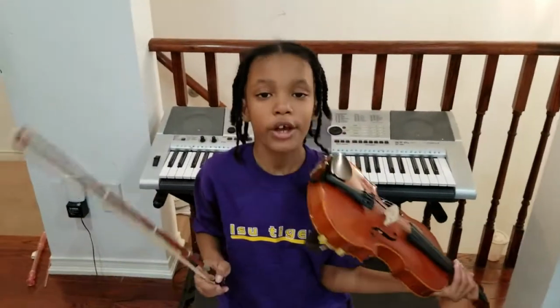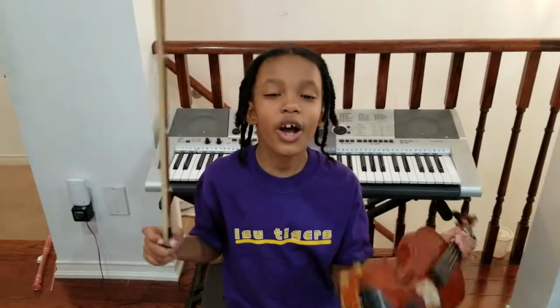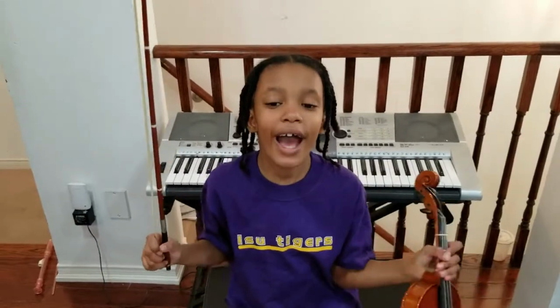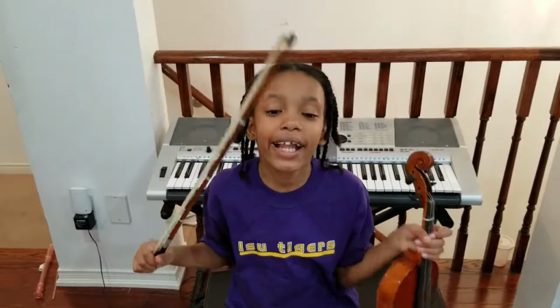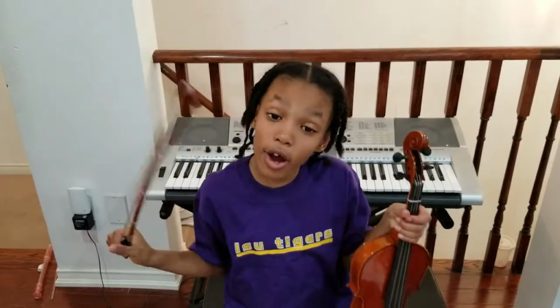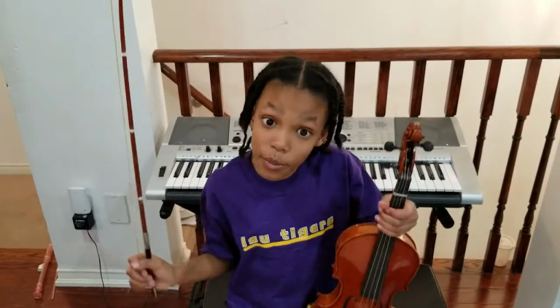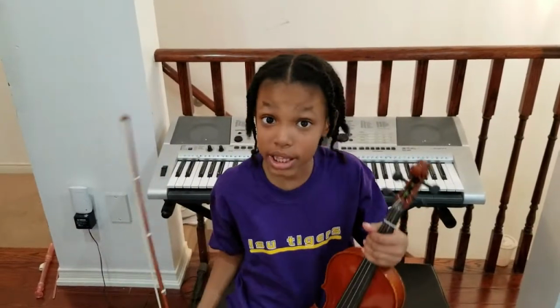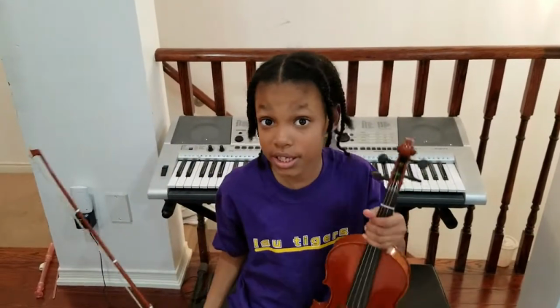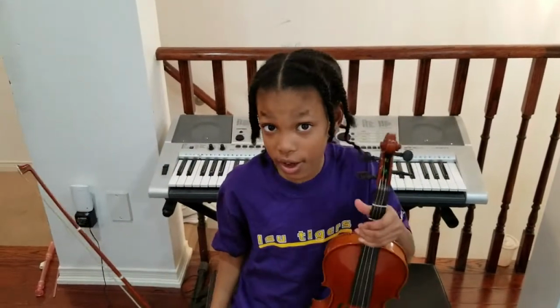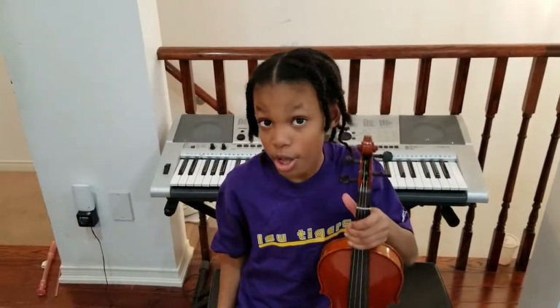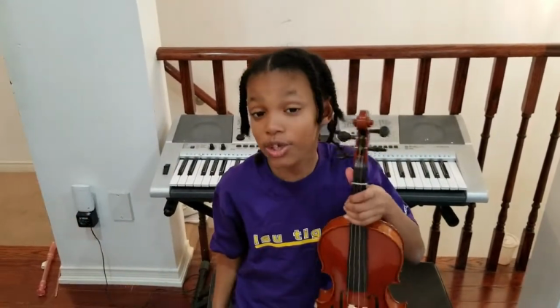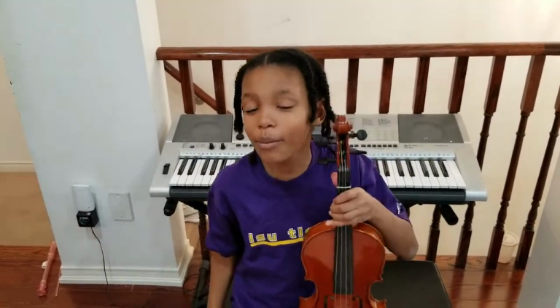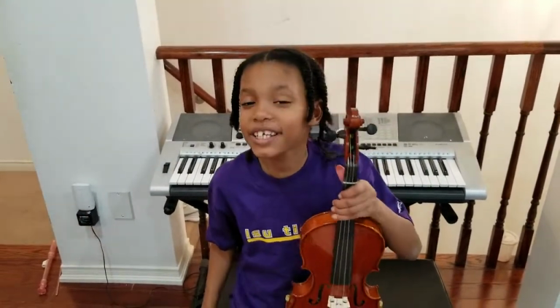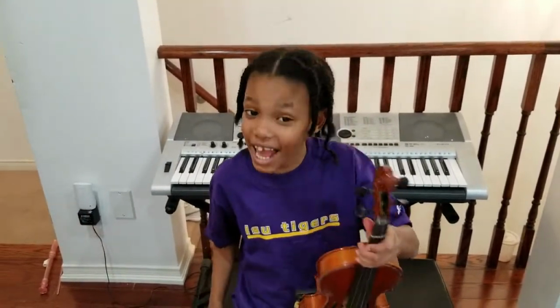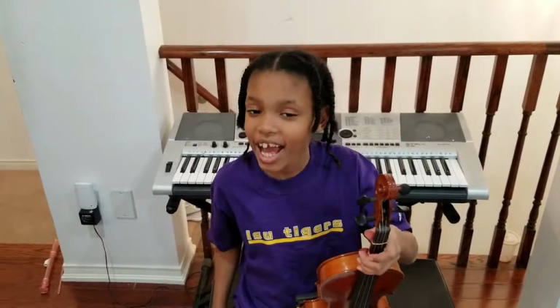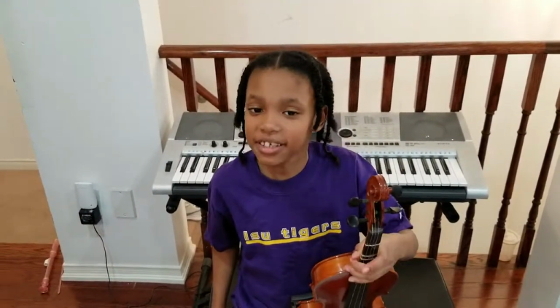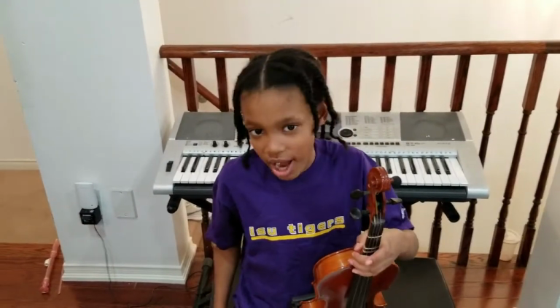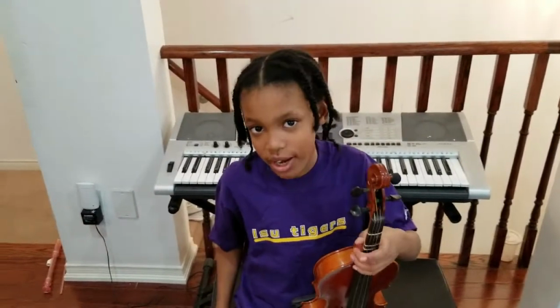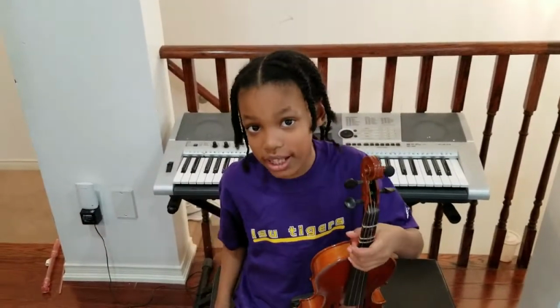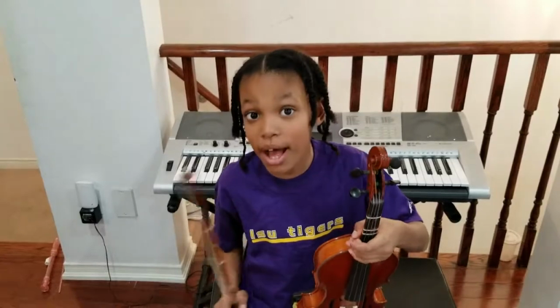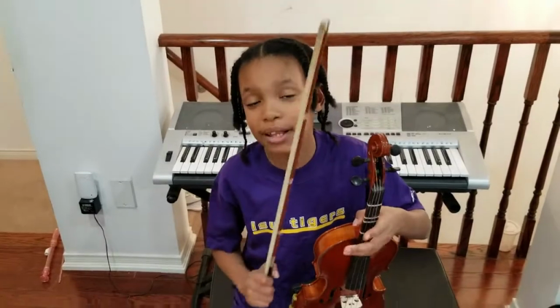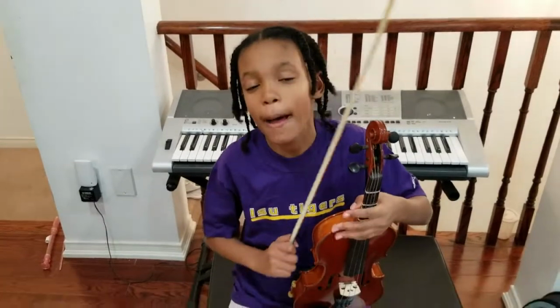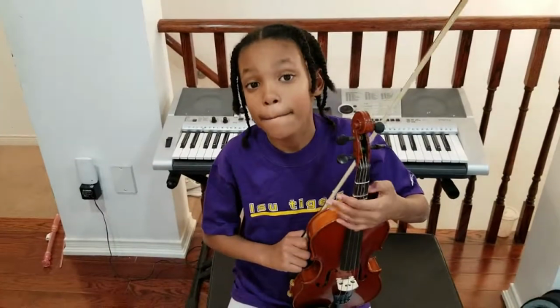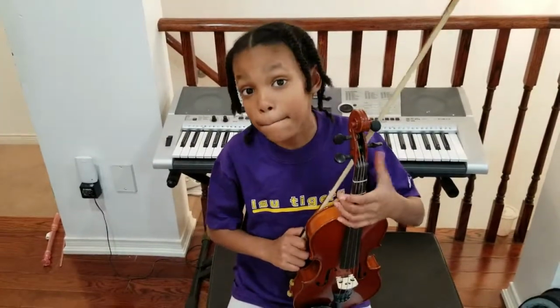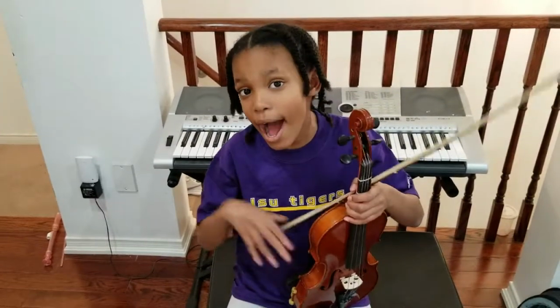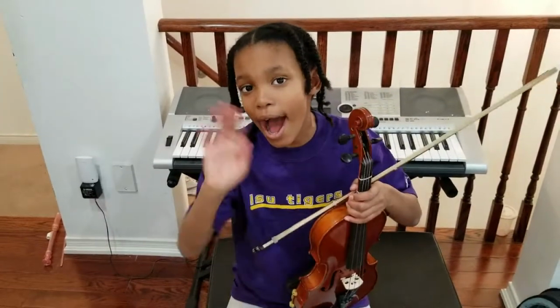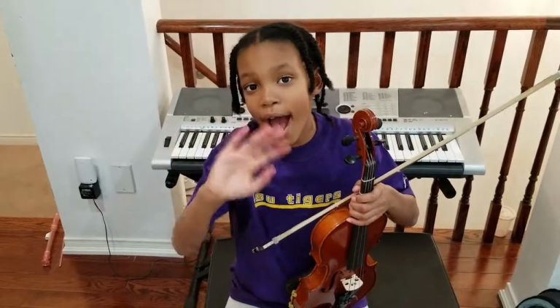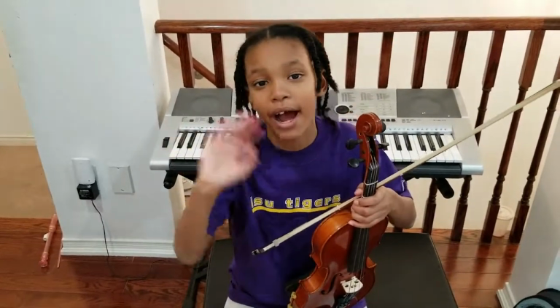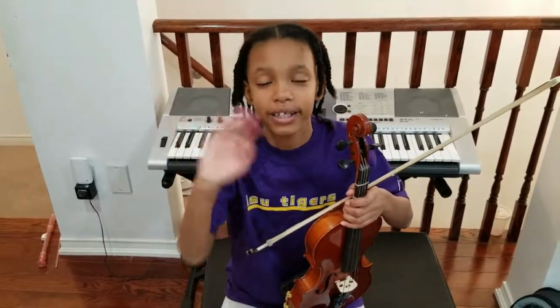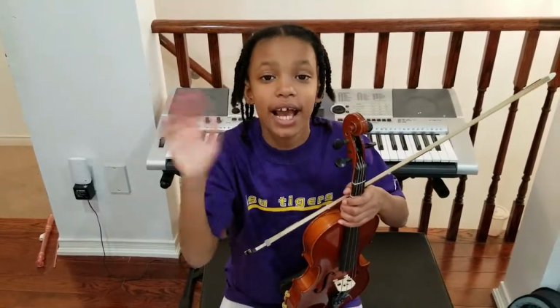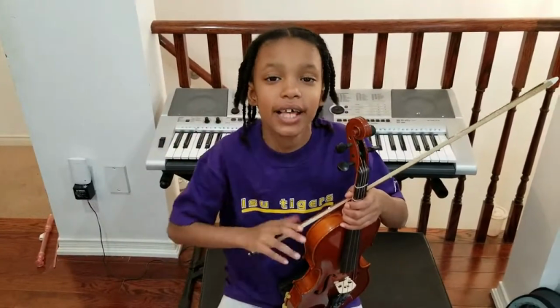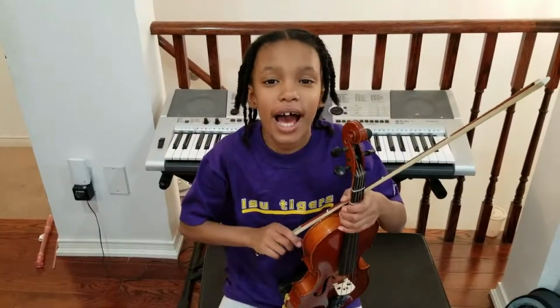I hope you like this video. Please like and subscribe and hit the bell. Bye! Until next time!